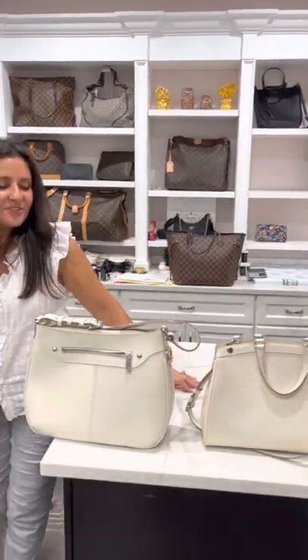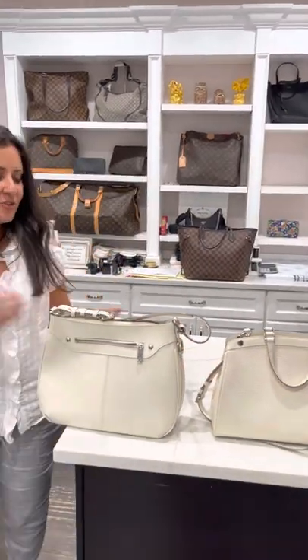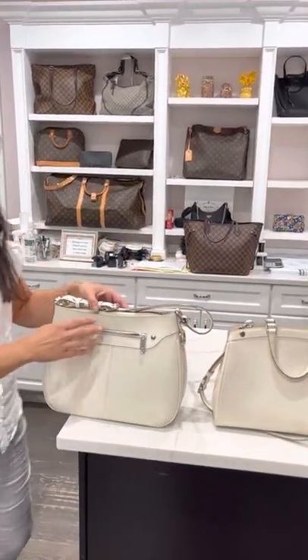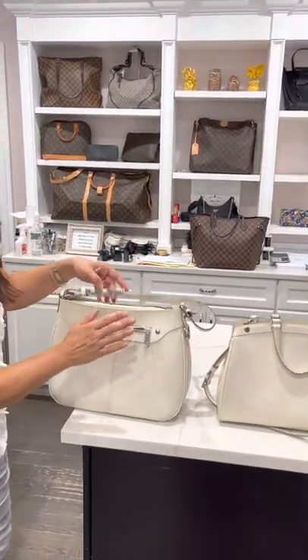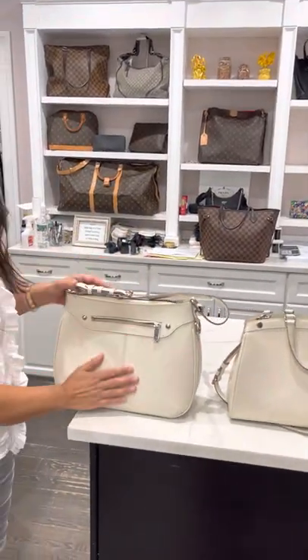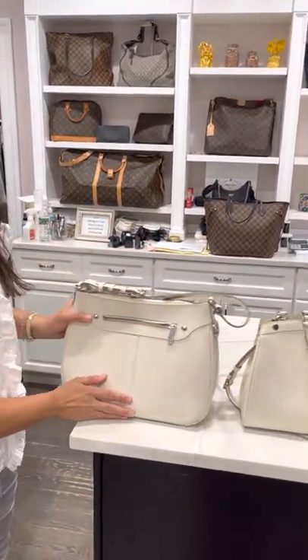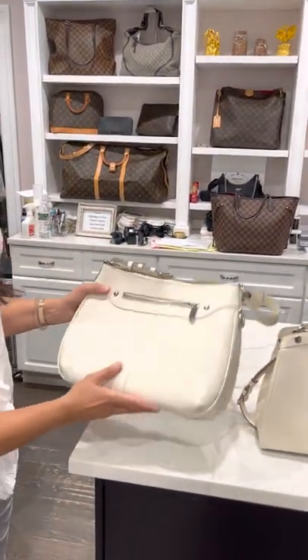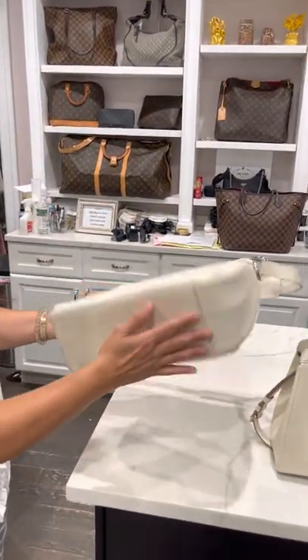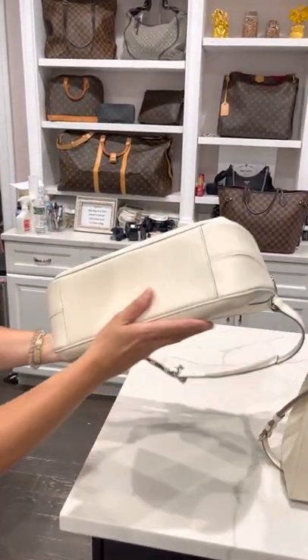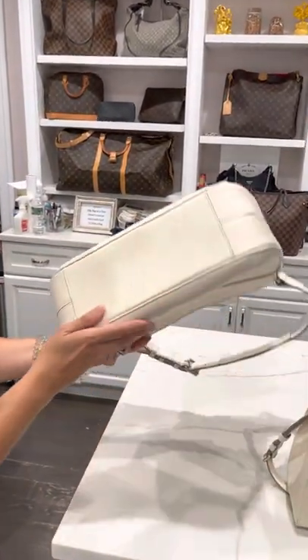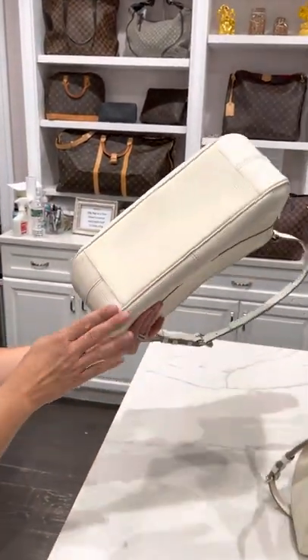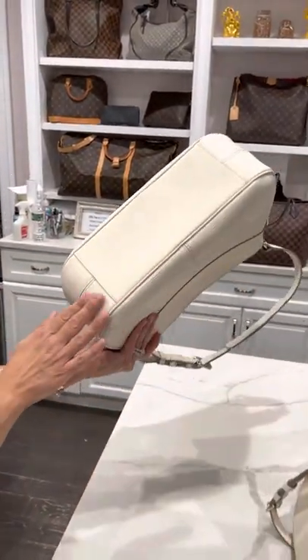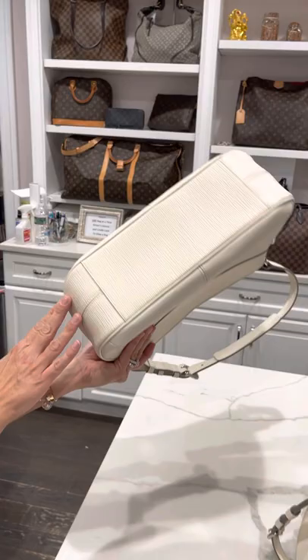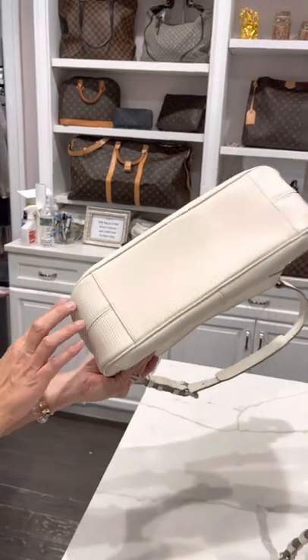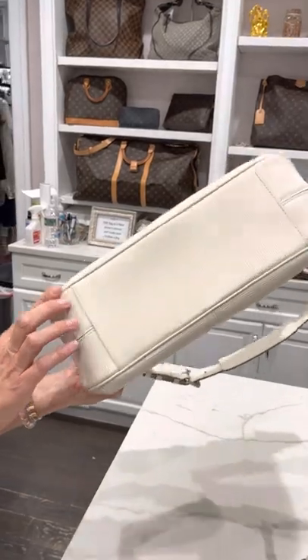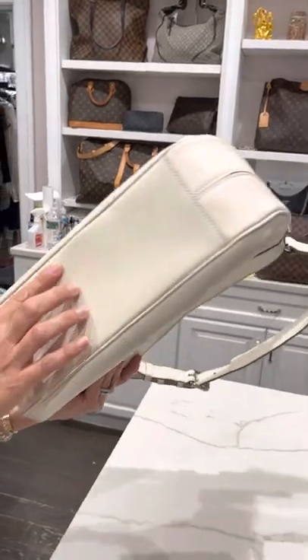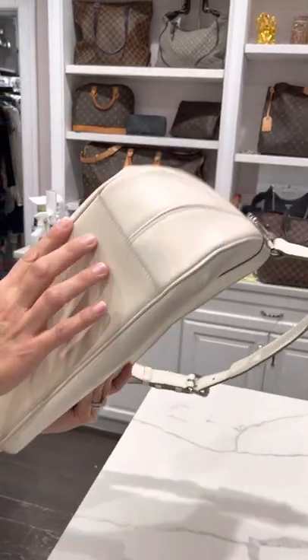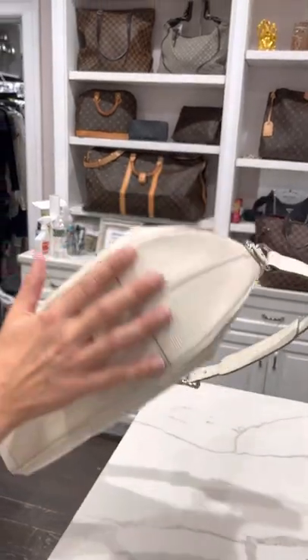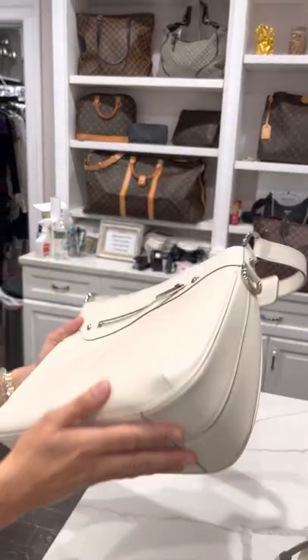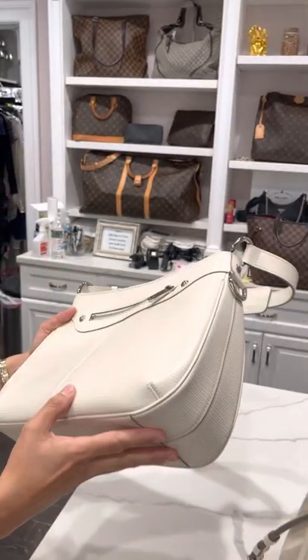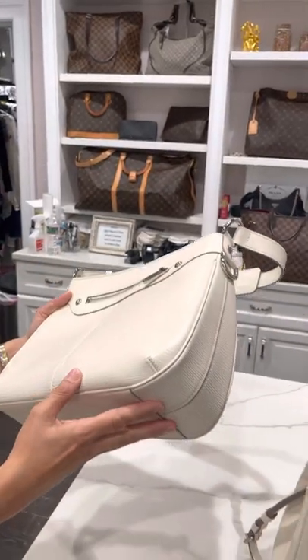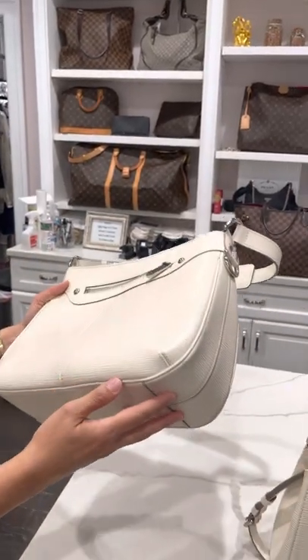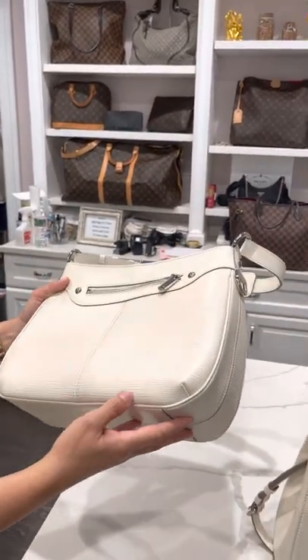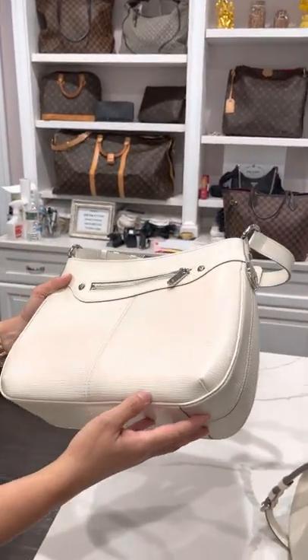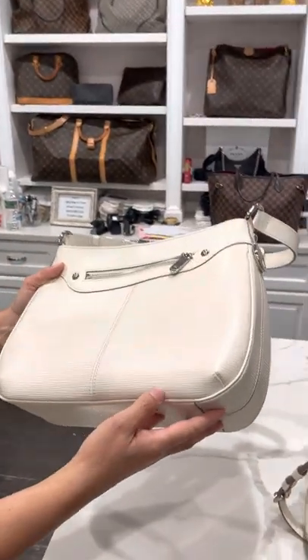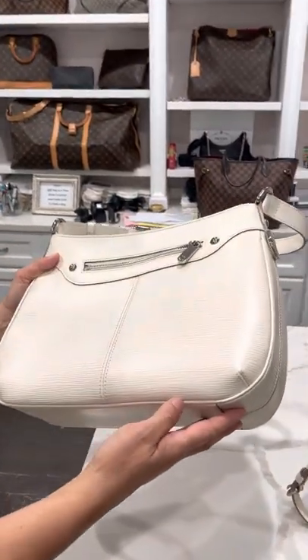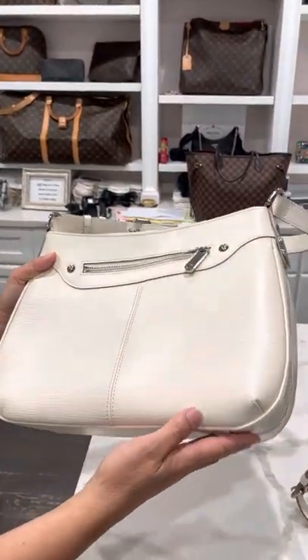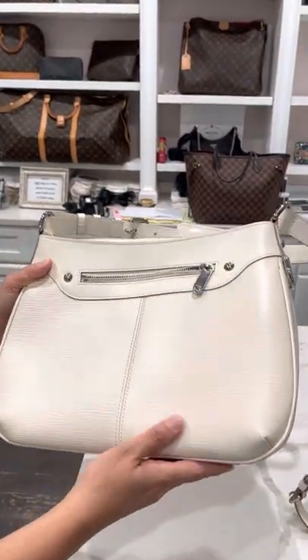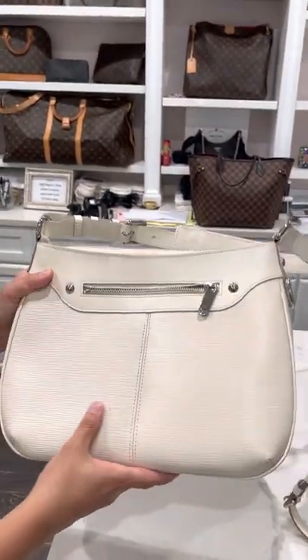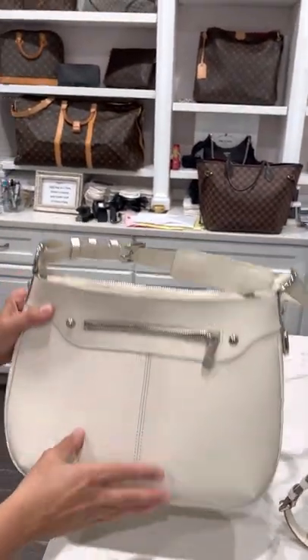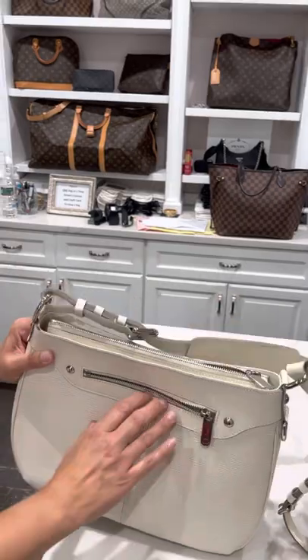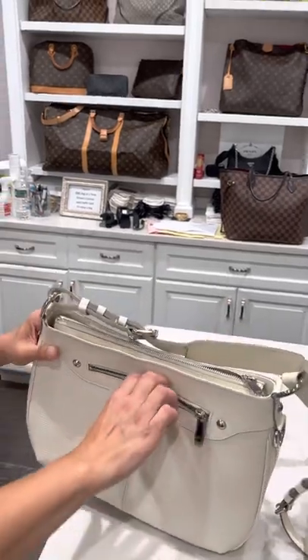These are great bags. This one's in really good shape, I have to say — look at her exterior and her edges. Really good. This minor little scuff here, but other than that, I think she's great.